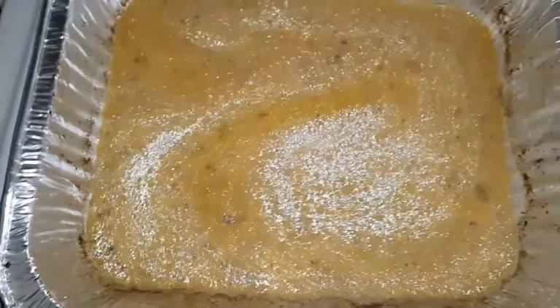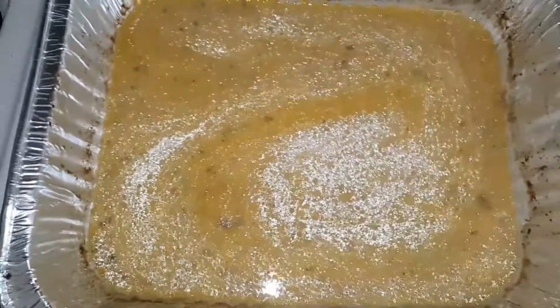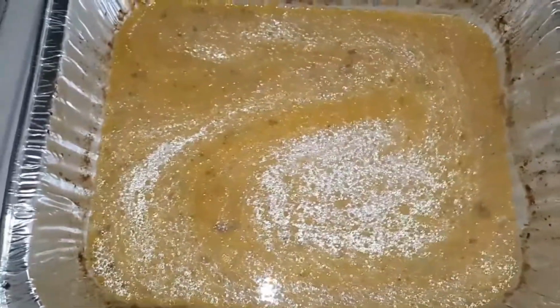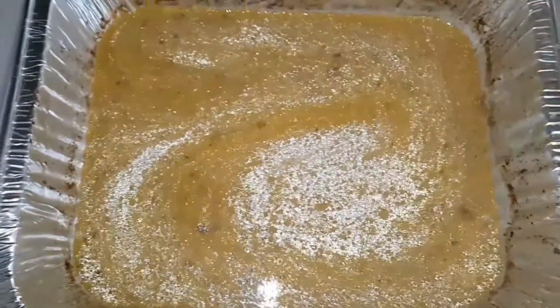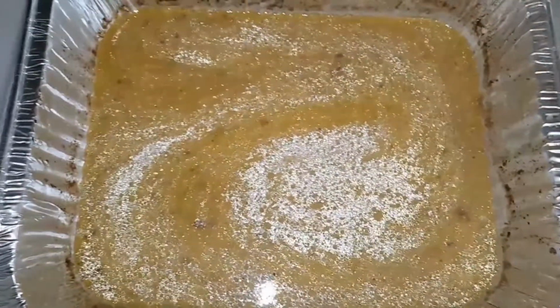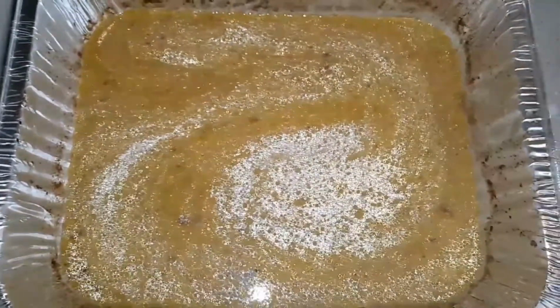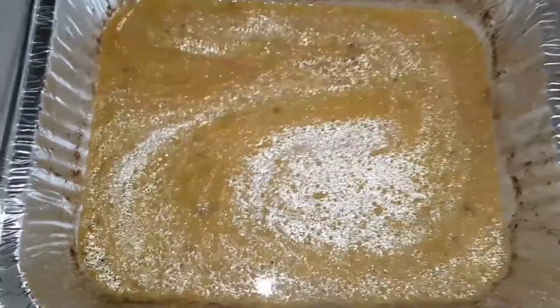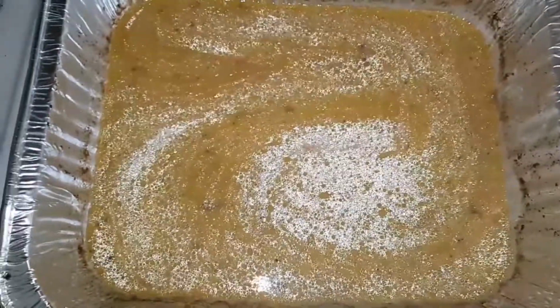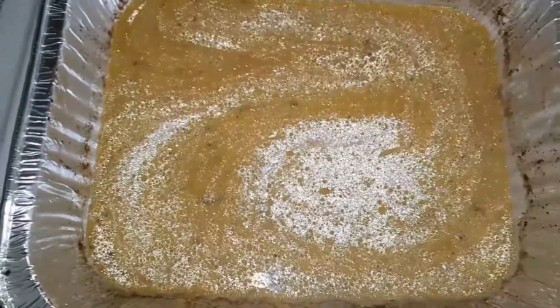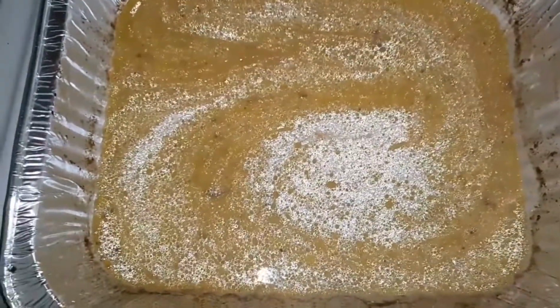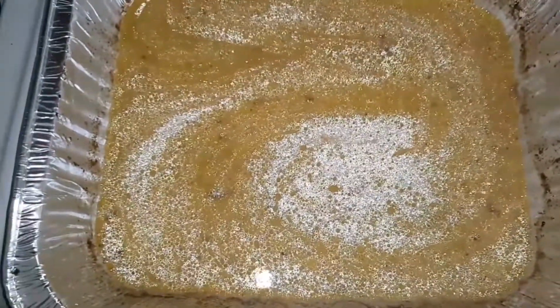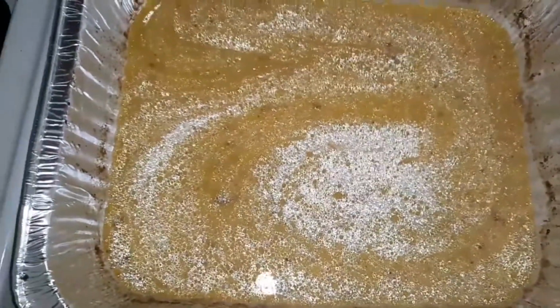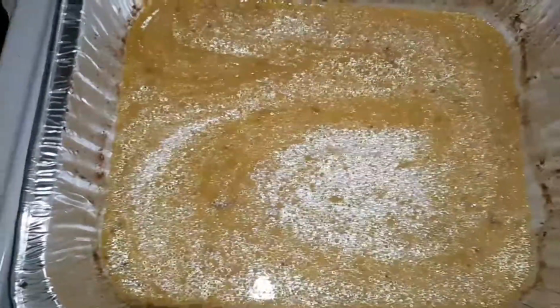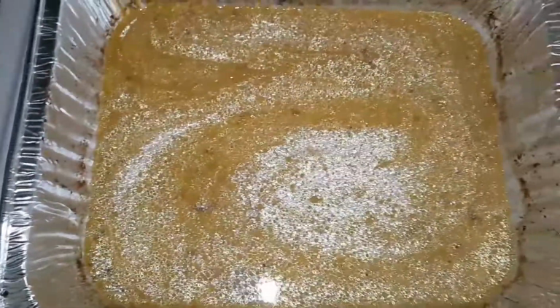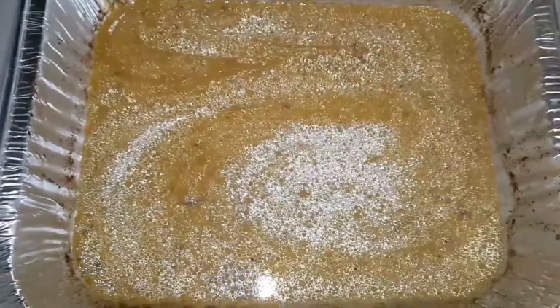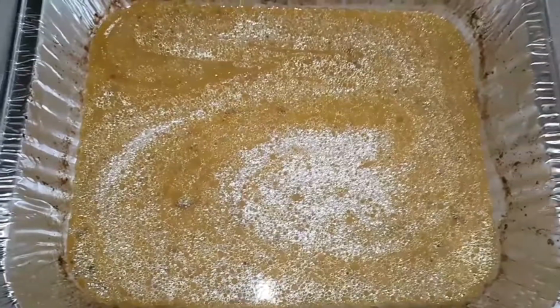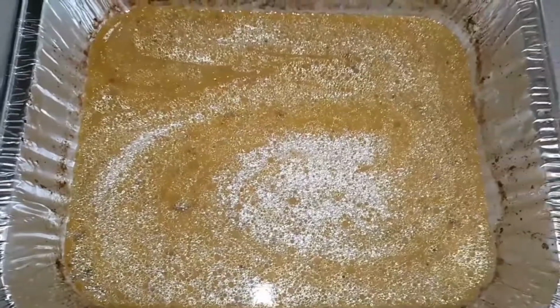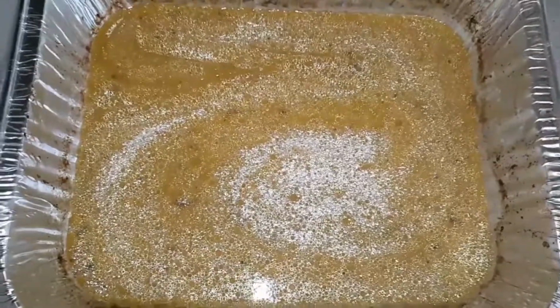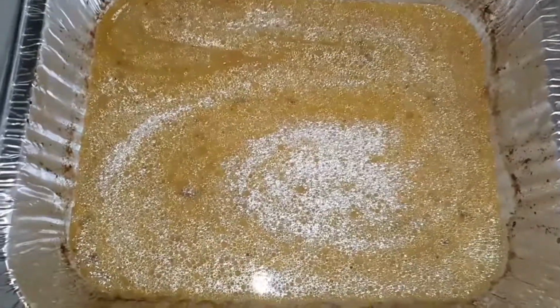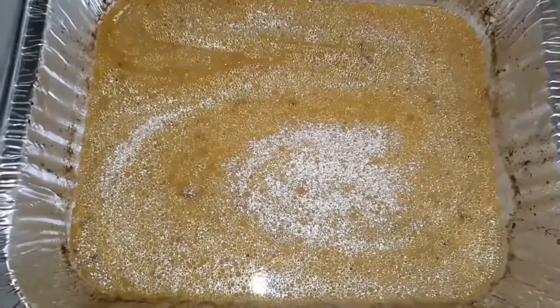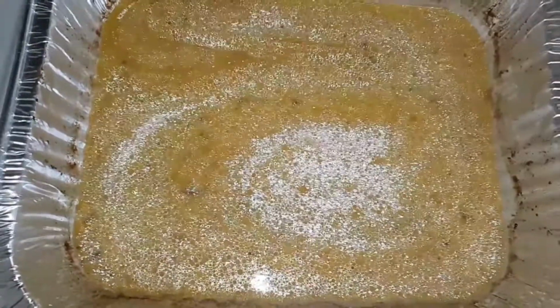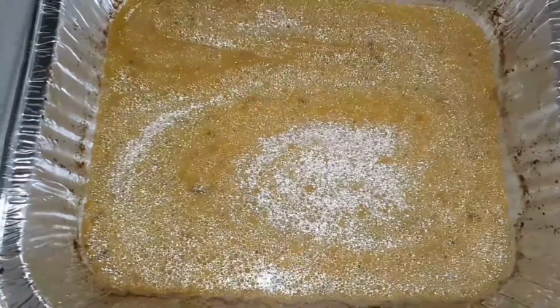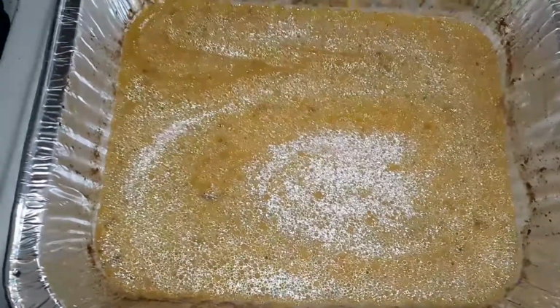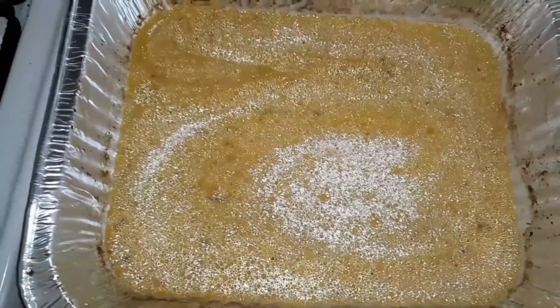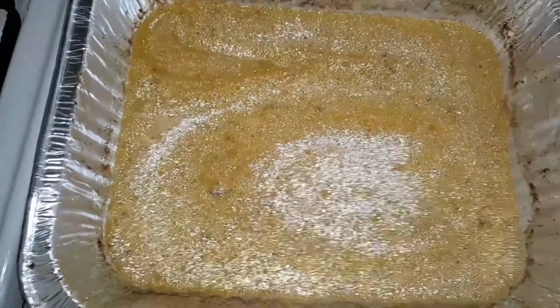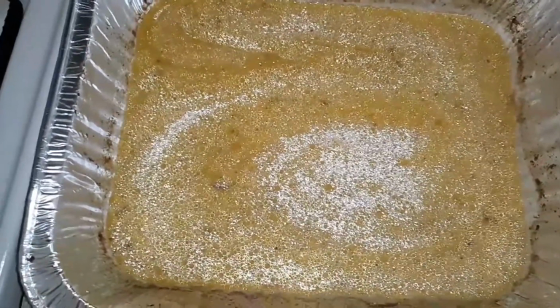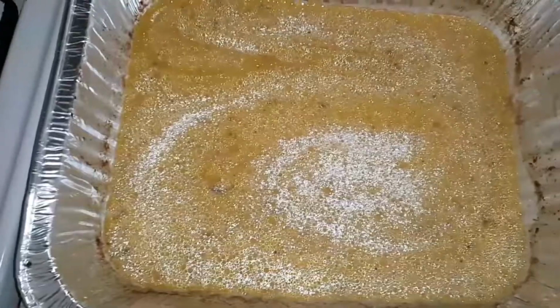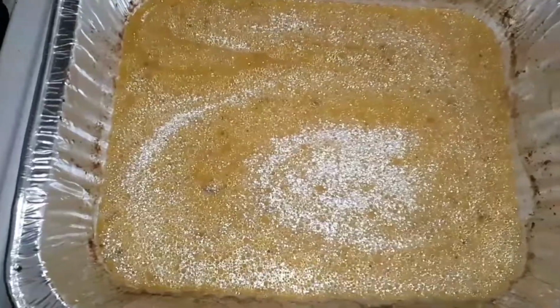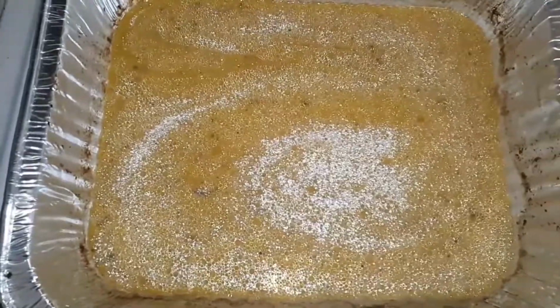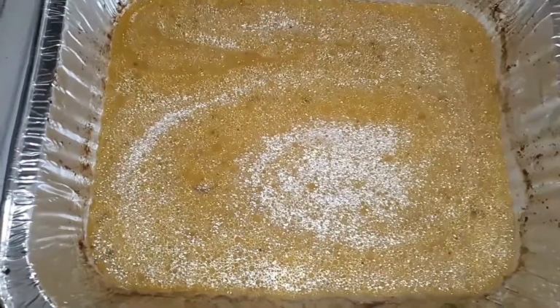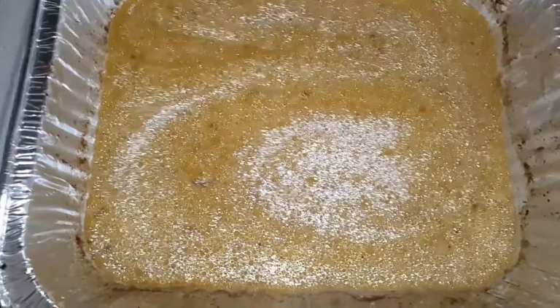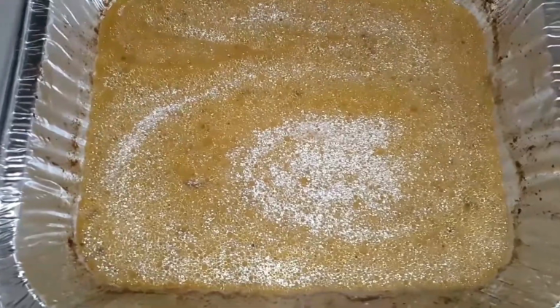I'm going to go ahead and just put my chicken back into this pan and then just put it in the oven. It's too much today and plus I'm trying to watch the game. So I'm going to put my chicken back in there and put it in the oven.